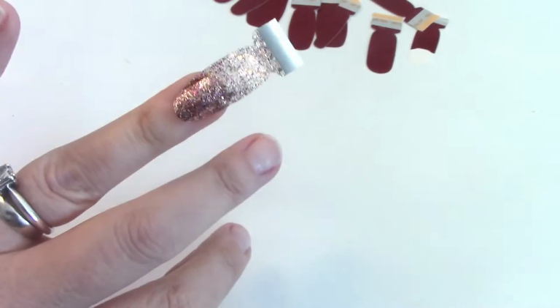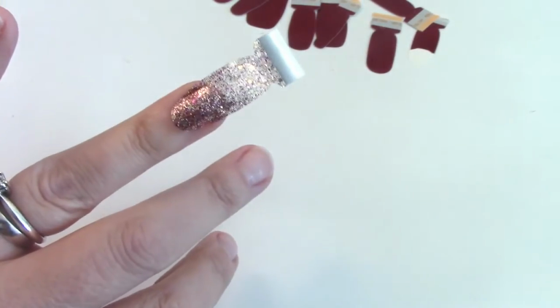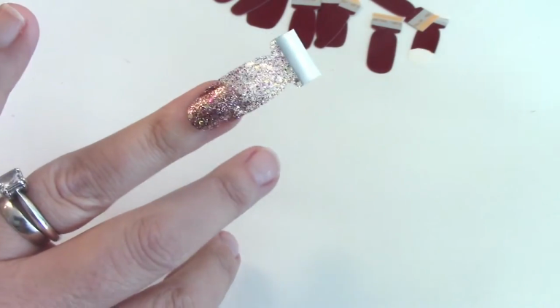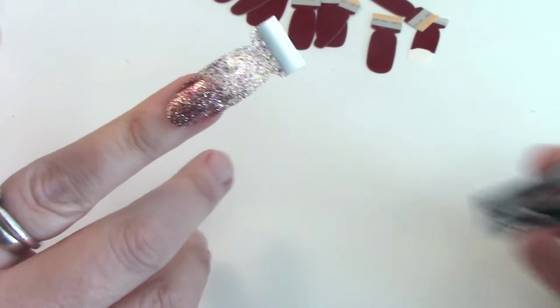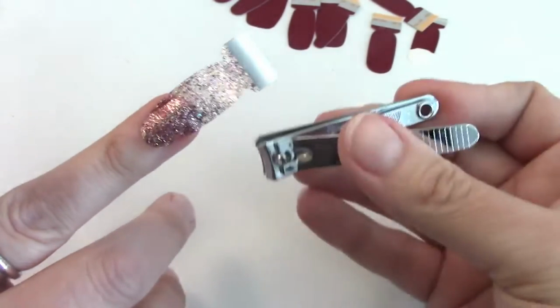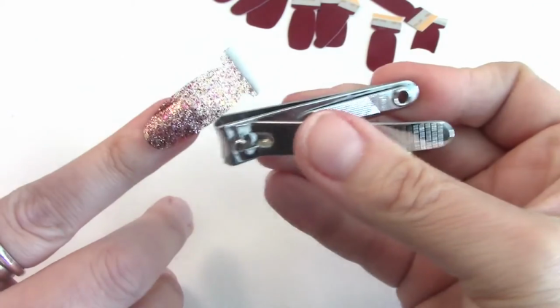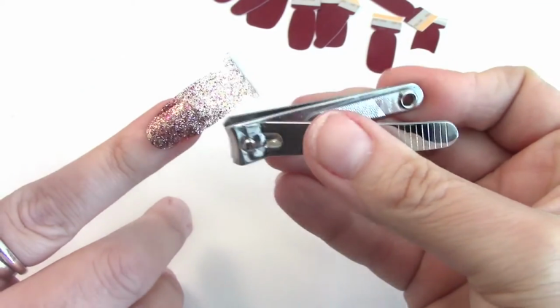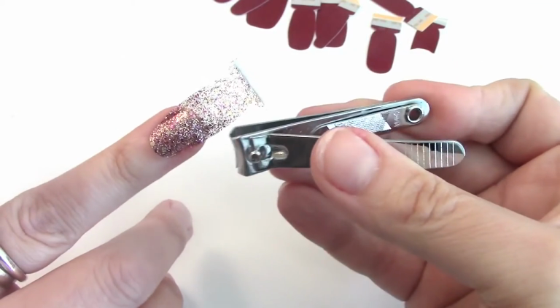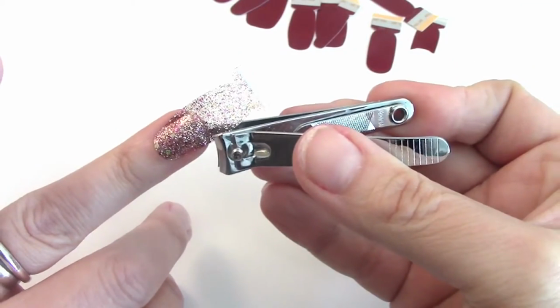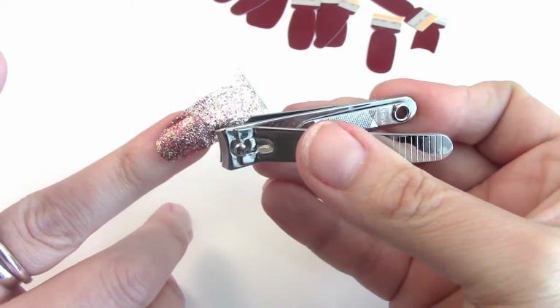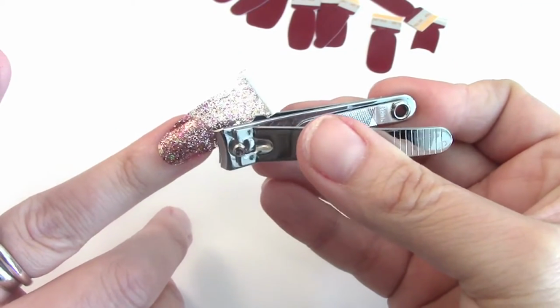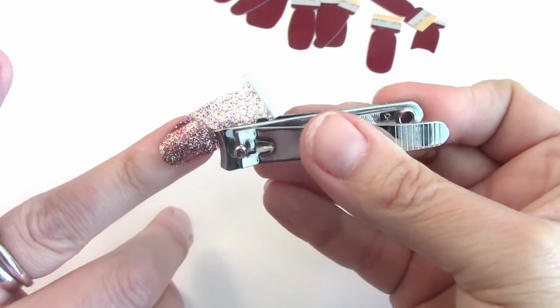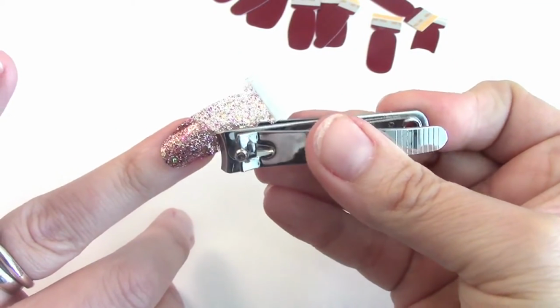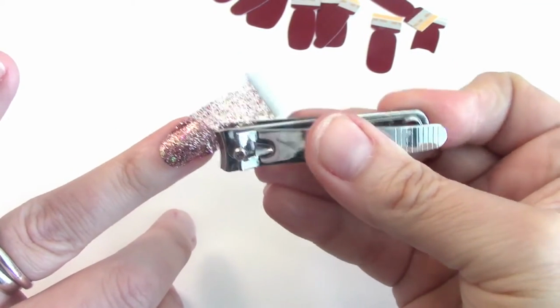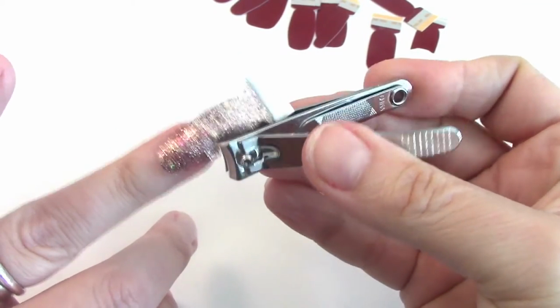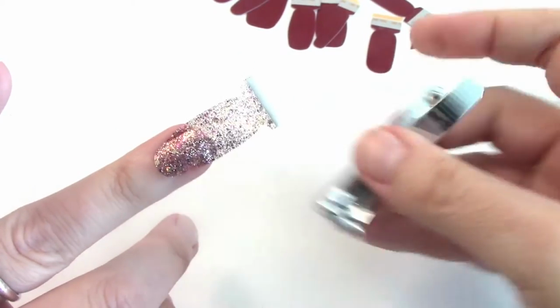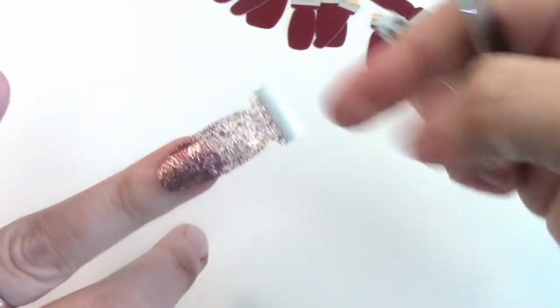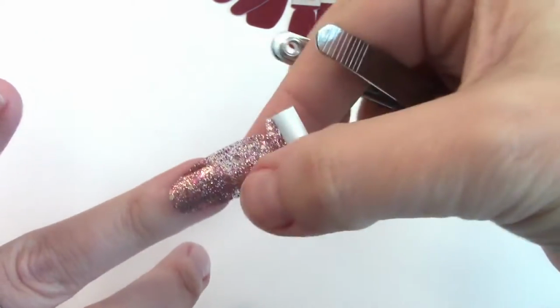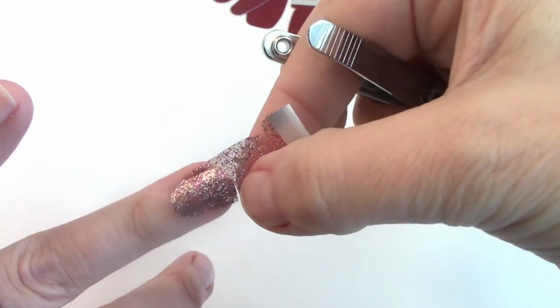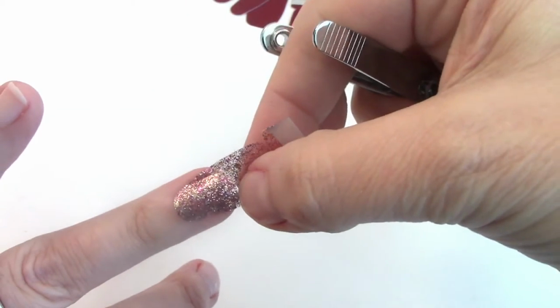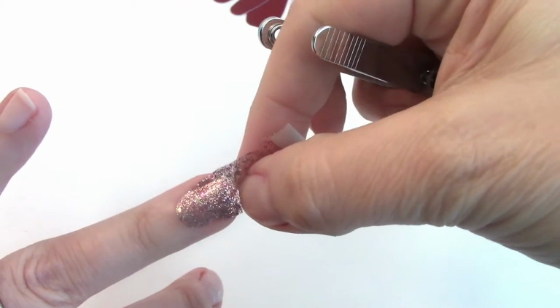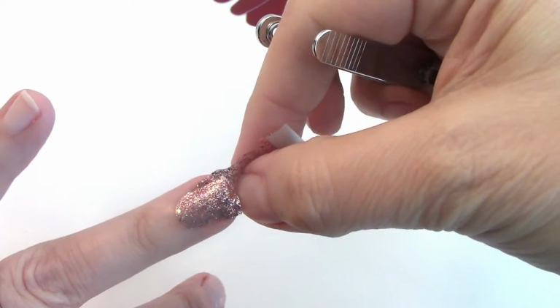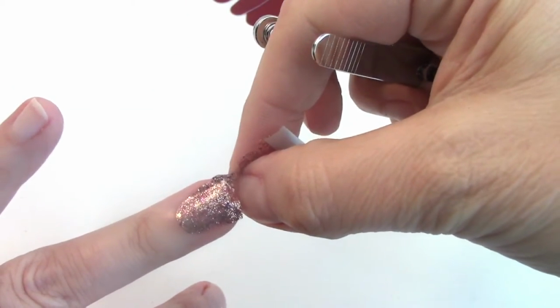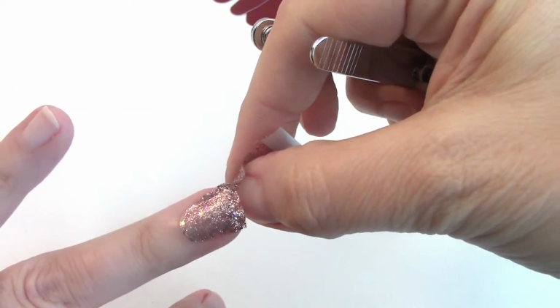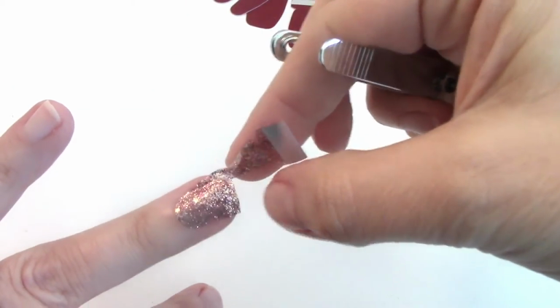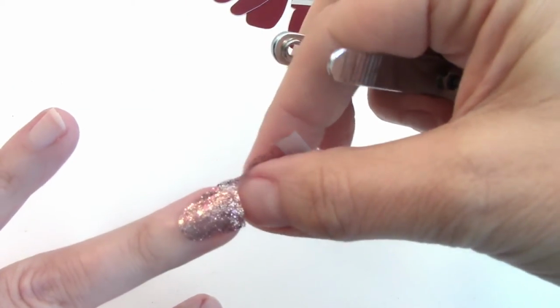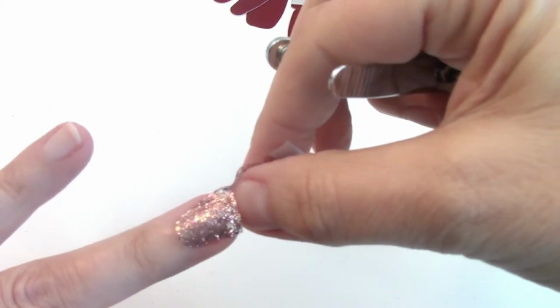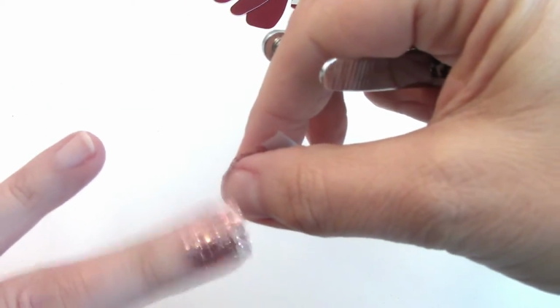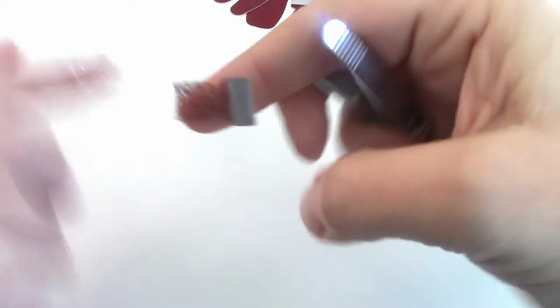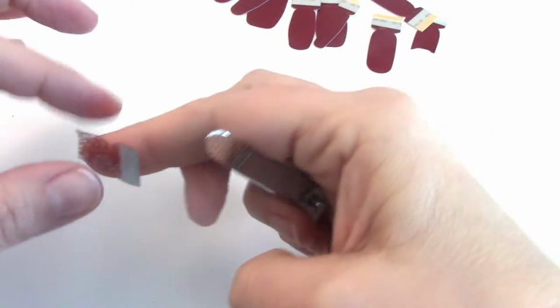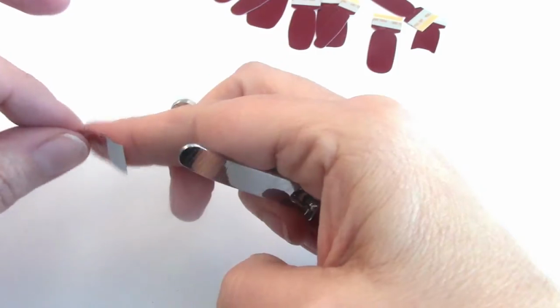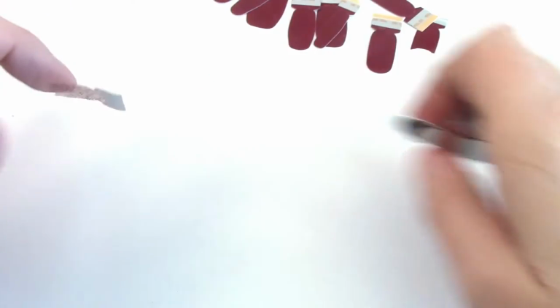I'm going to use this same strip on both of my ring fingers, so I'm going to take some nail clippers and just cut this so it splits roughly in half, so I'll have the other side for my other finger.